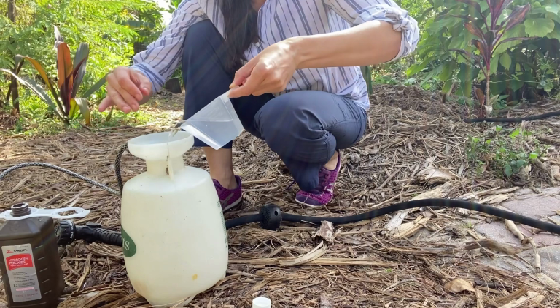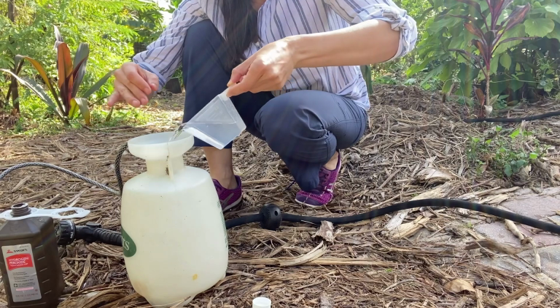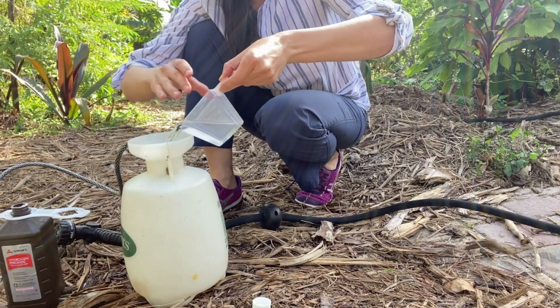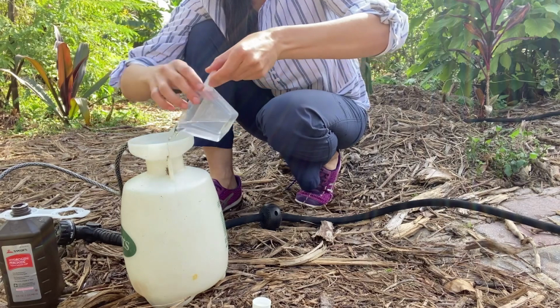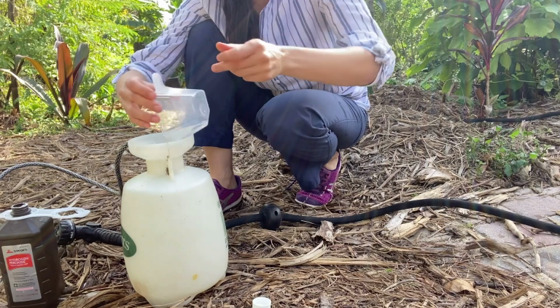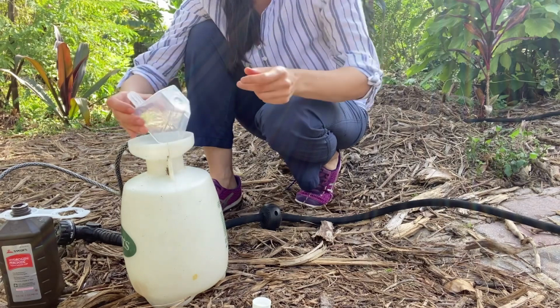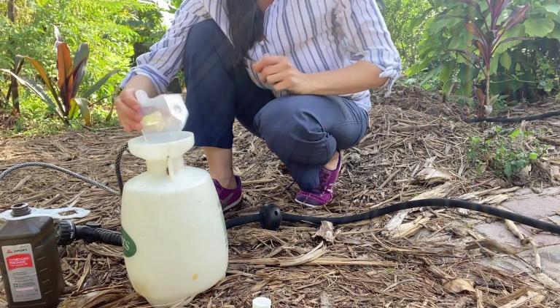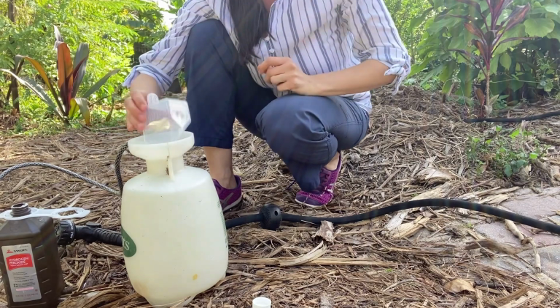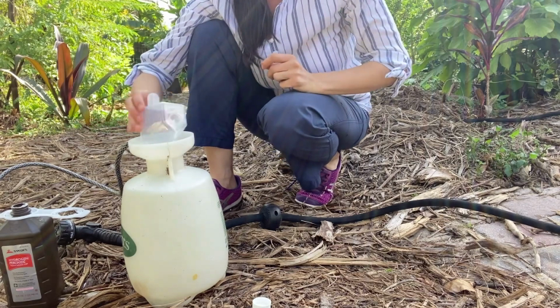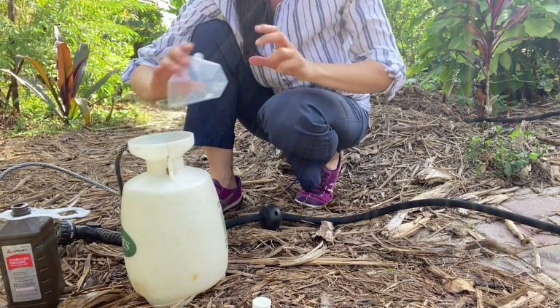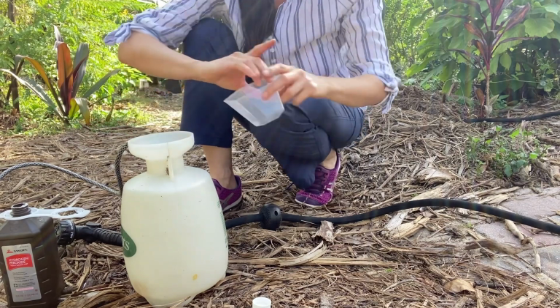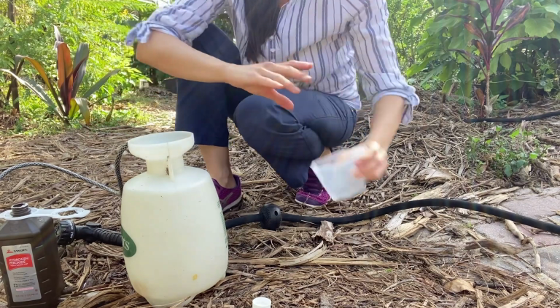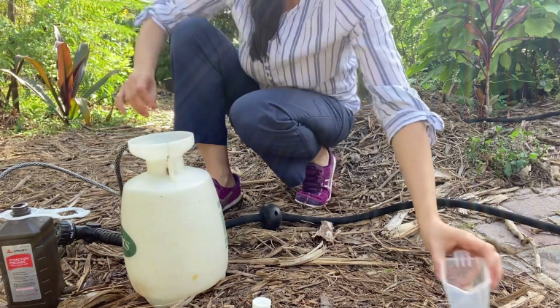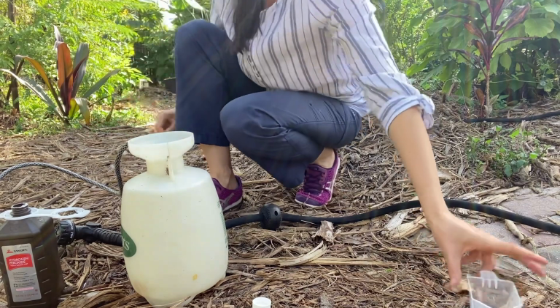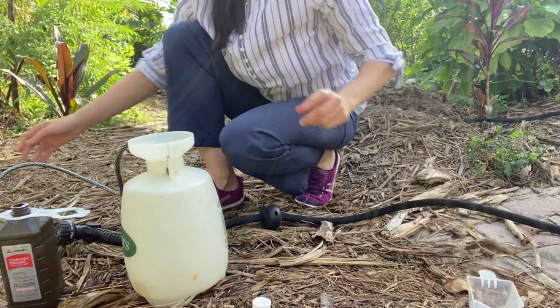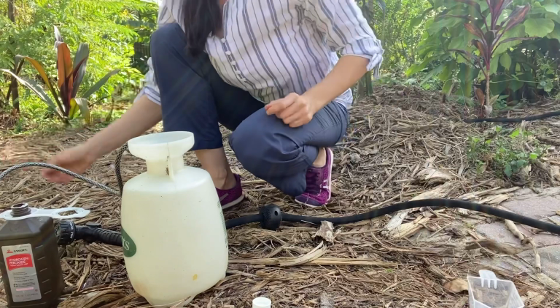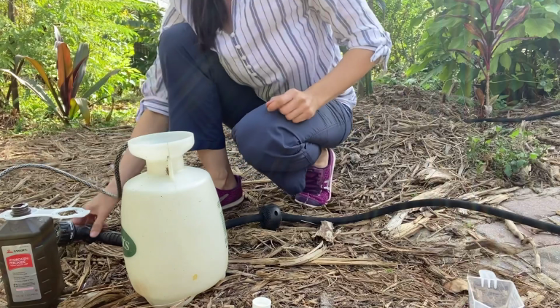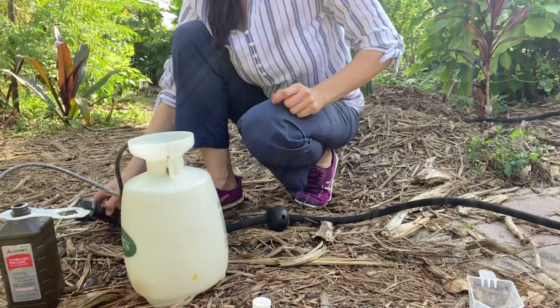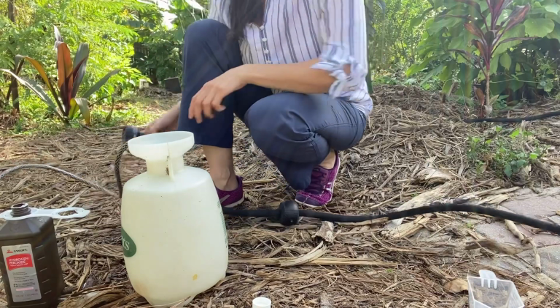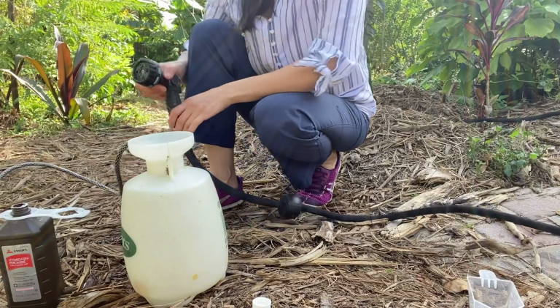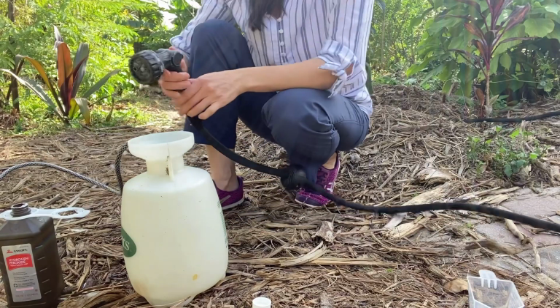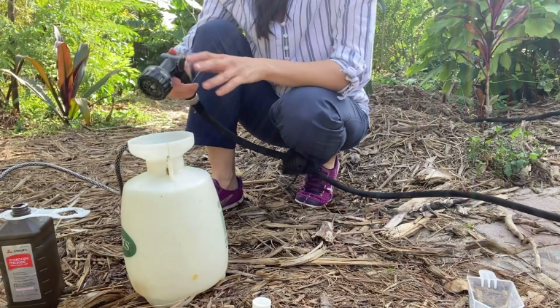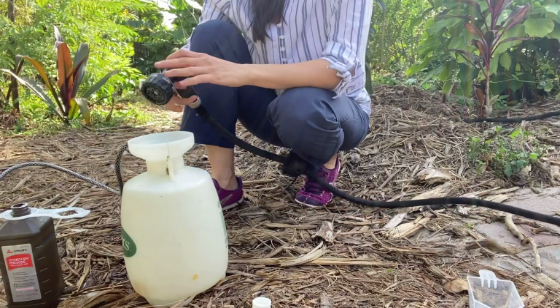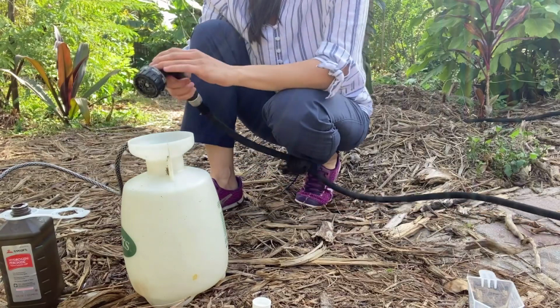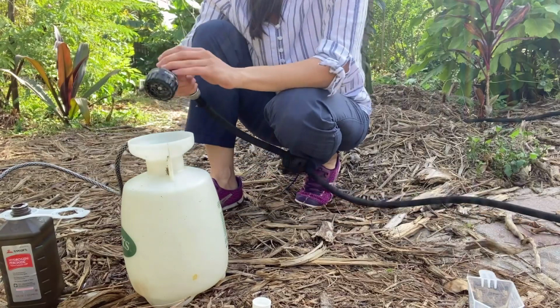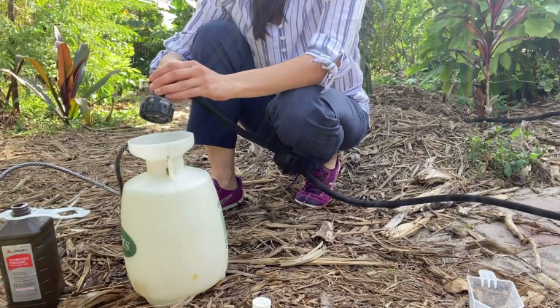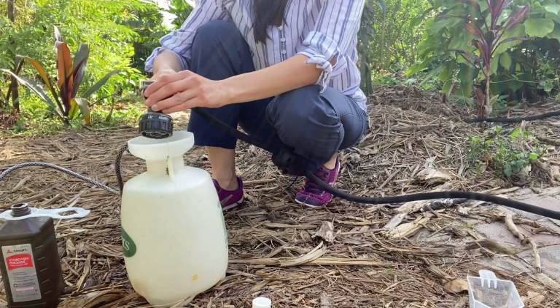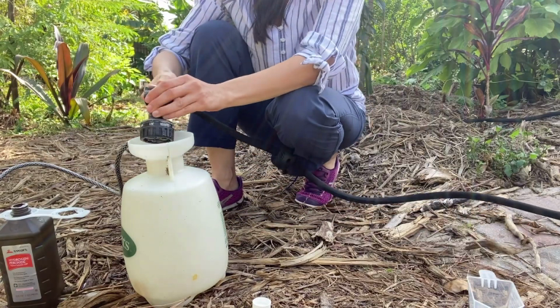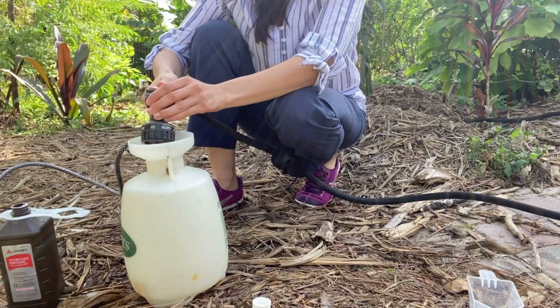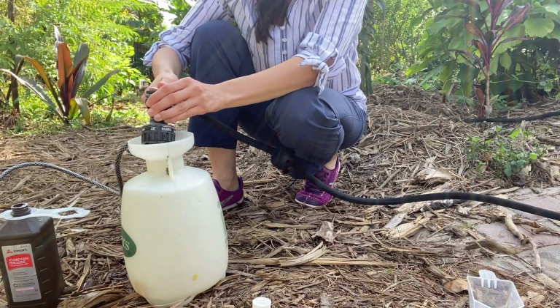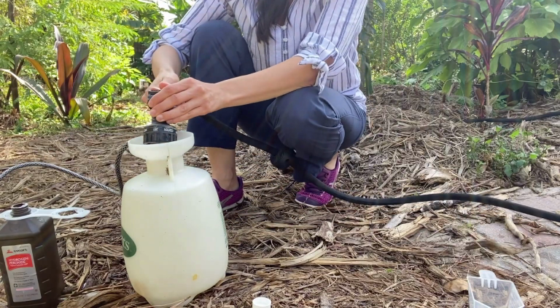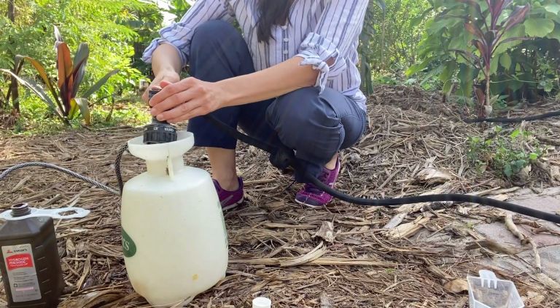You want to use up this mixture in about 15 minutes, because after that it basically evaporates.